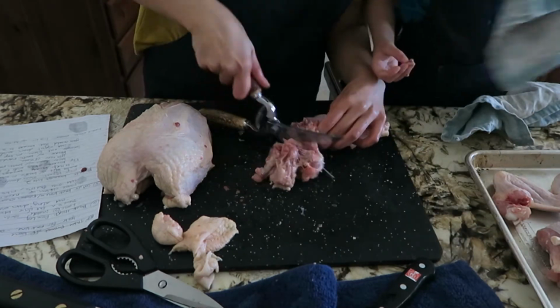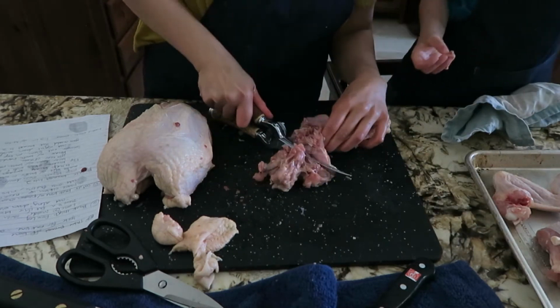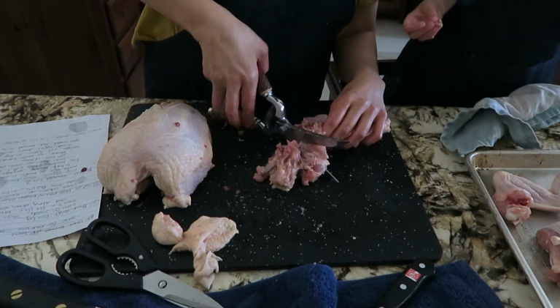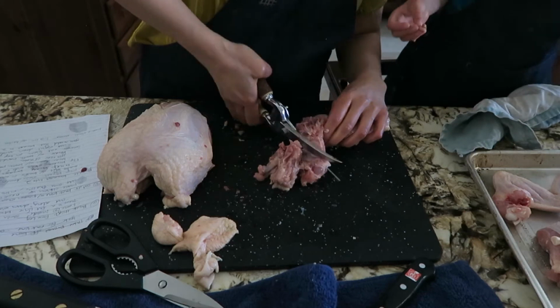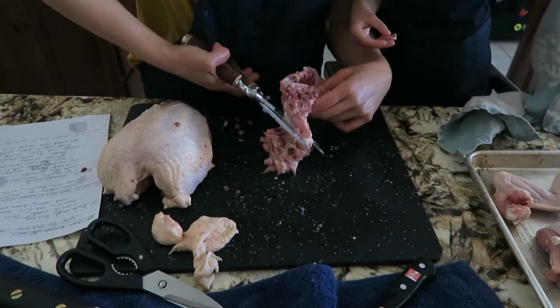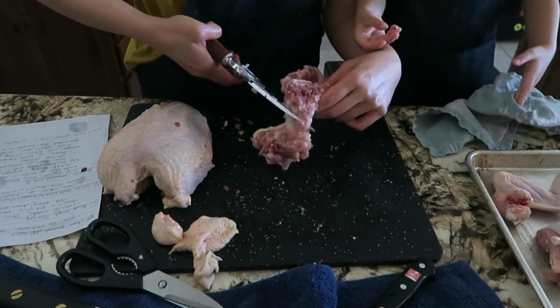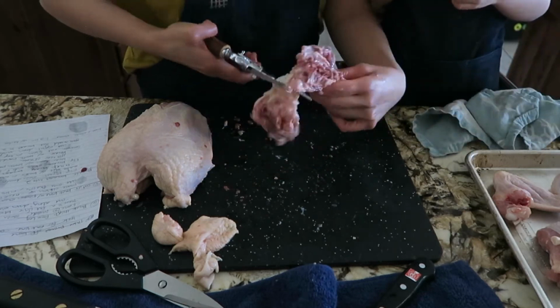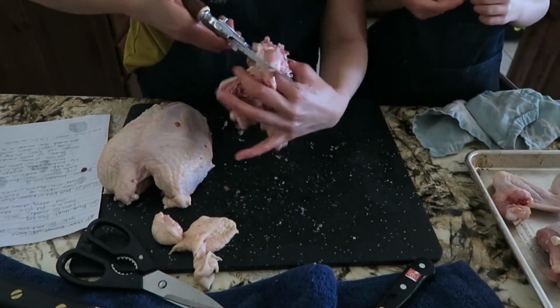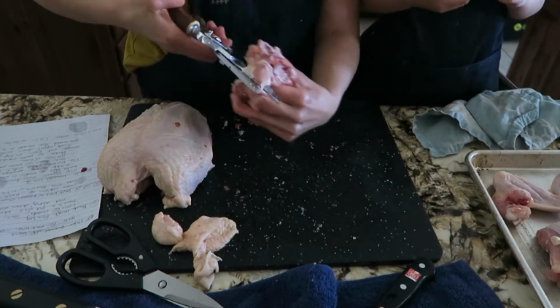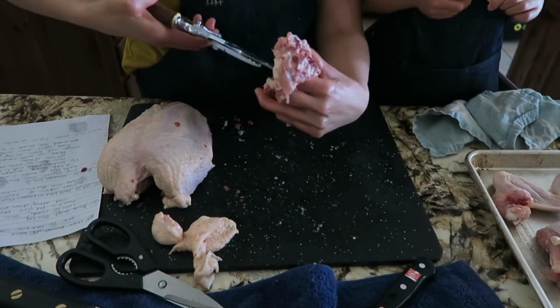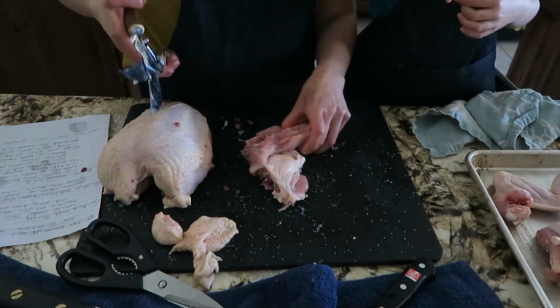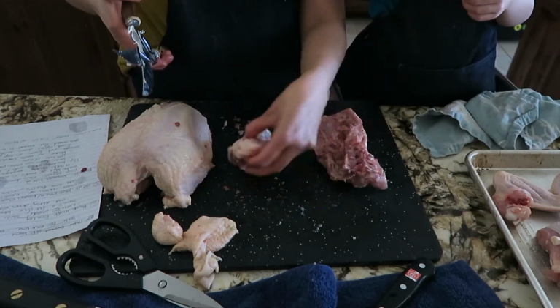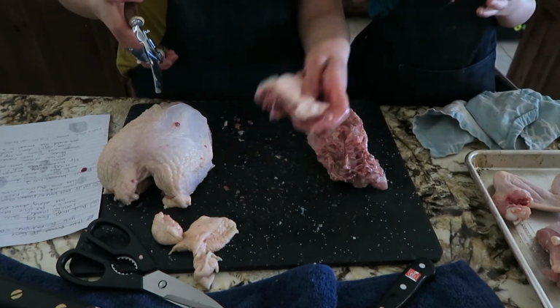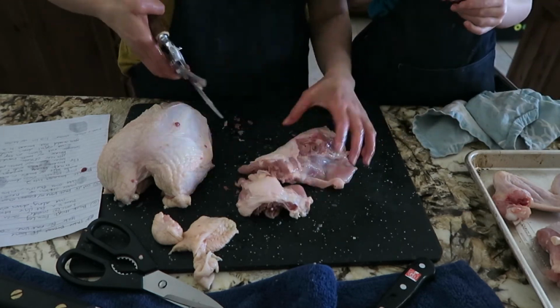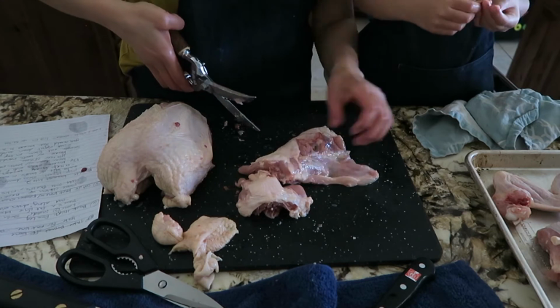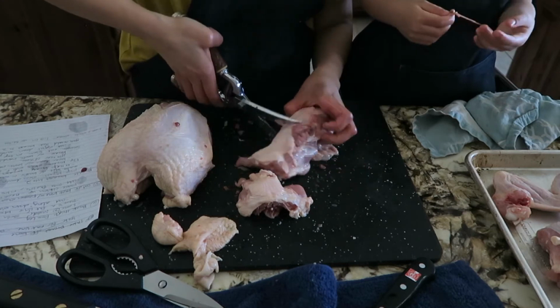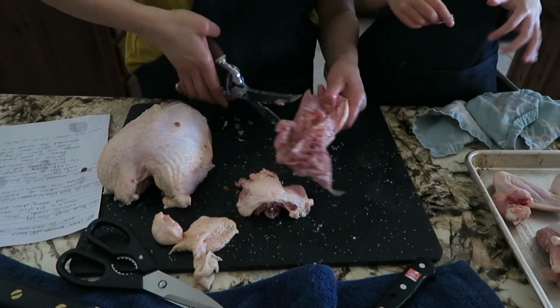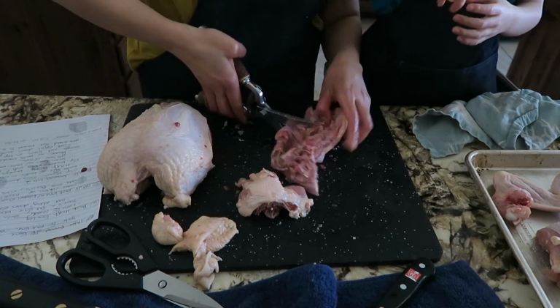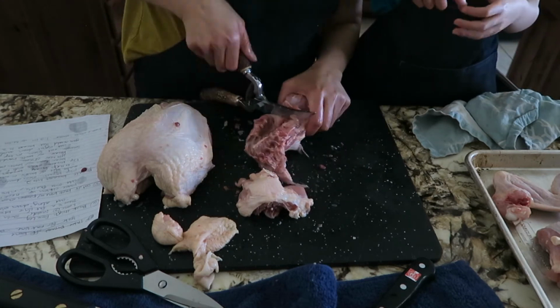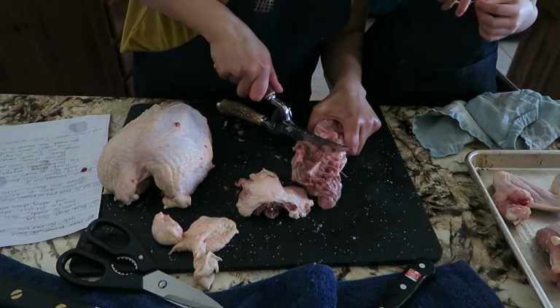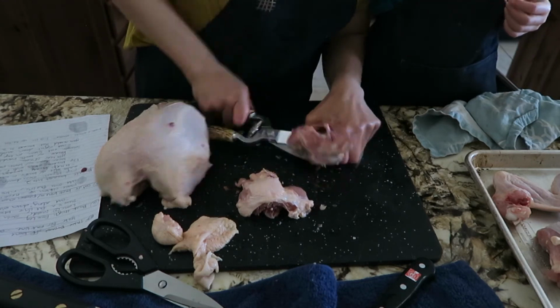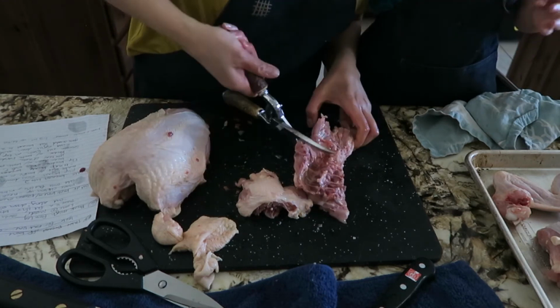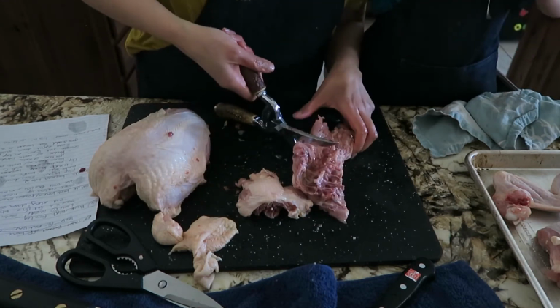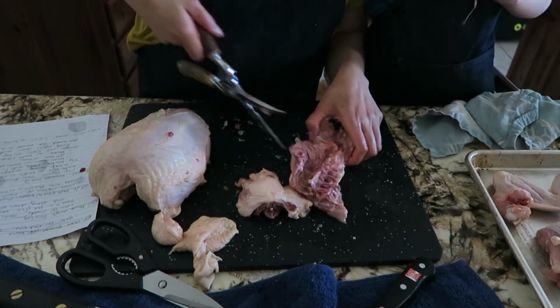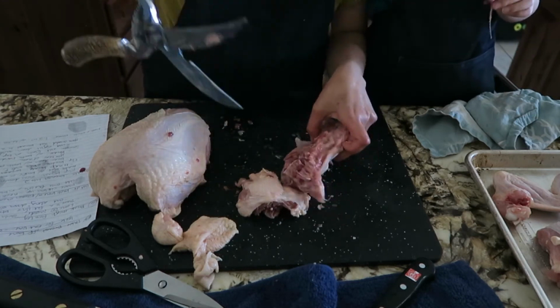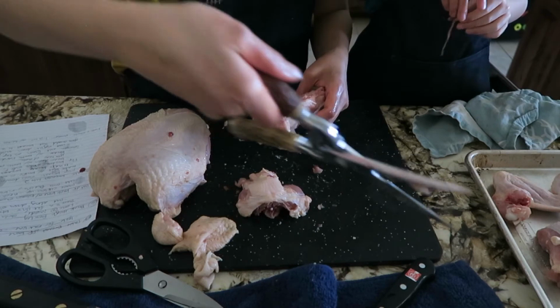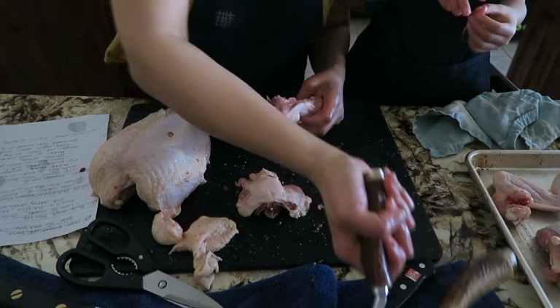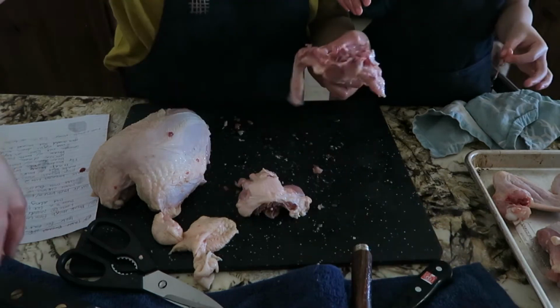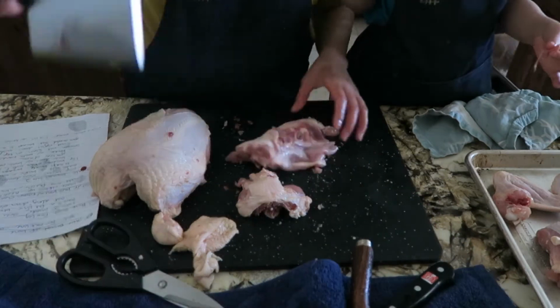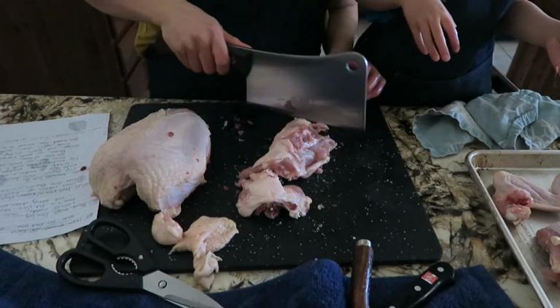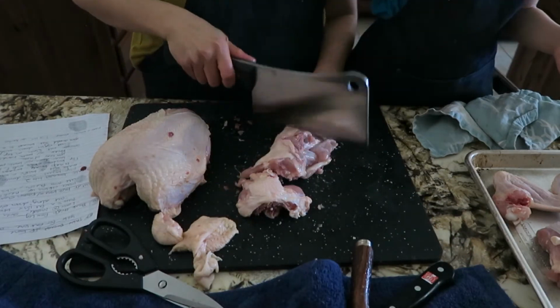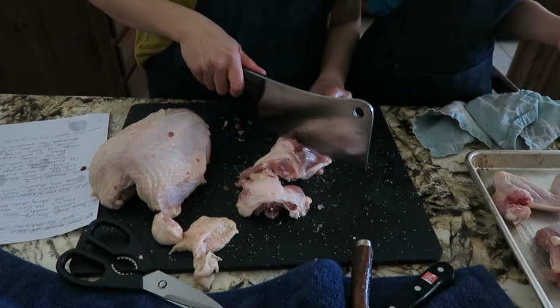The poultry shears cut right through the backbone, but my grip was awkward because I had to keep them fully open, which my small hands didn't like. I don't recommend holding them that way. For the last backbone cut, I used my cleaver instead.